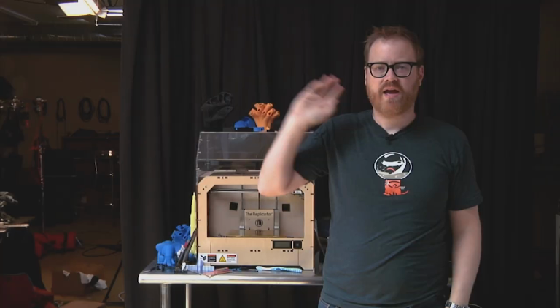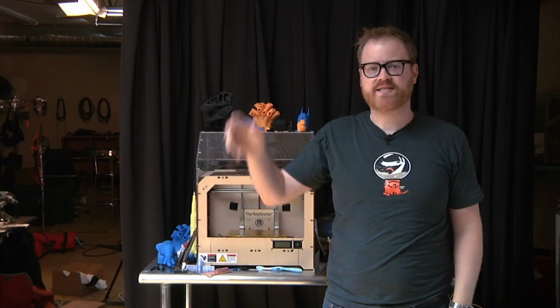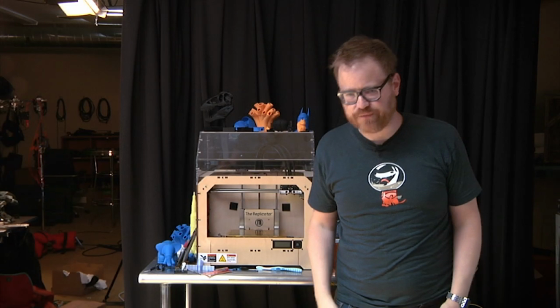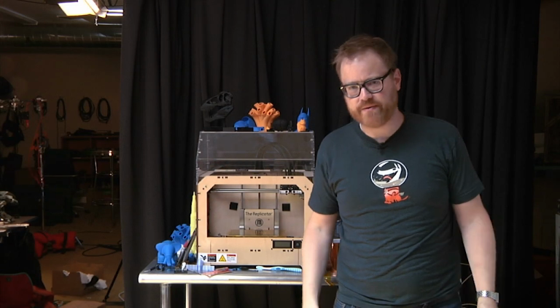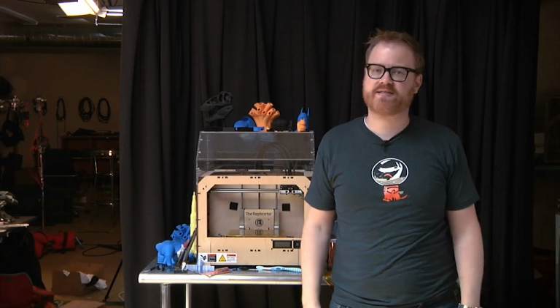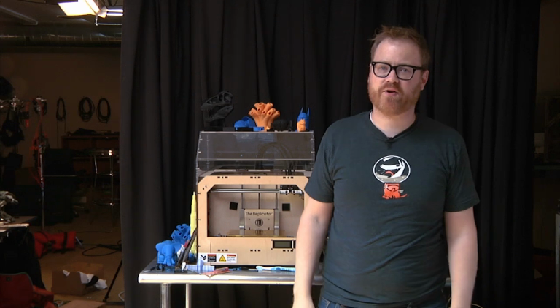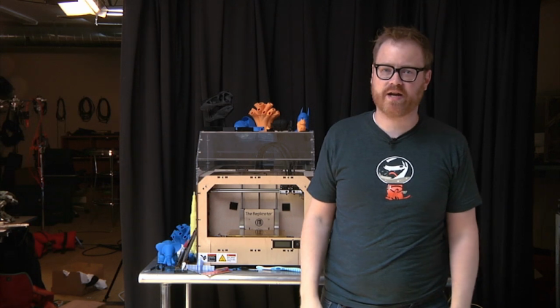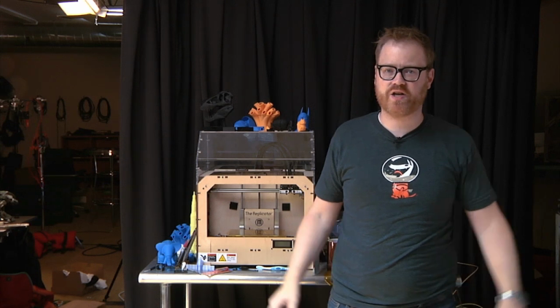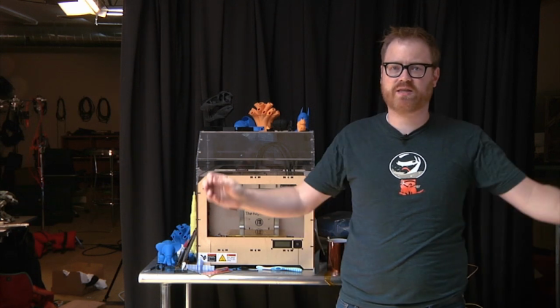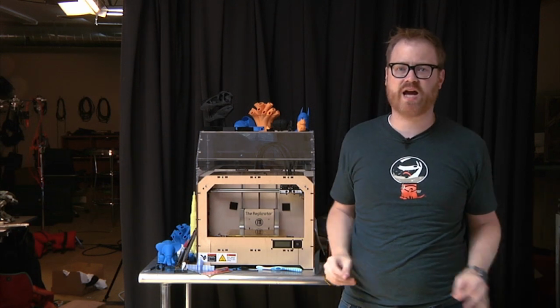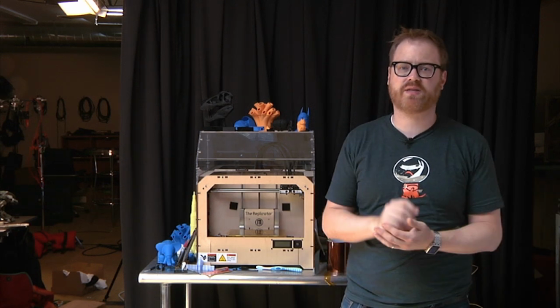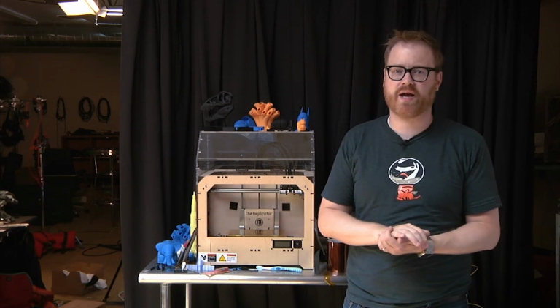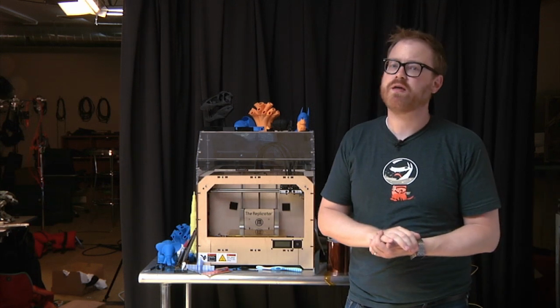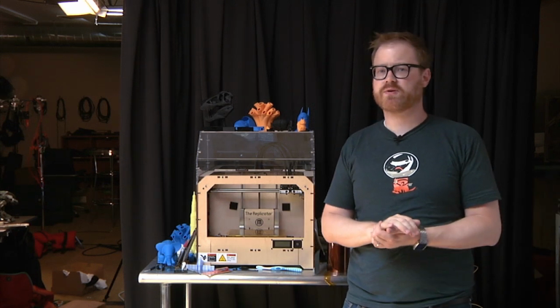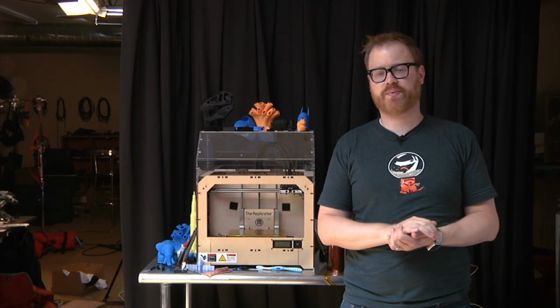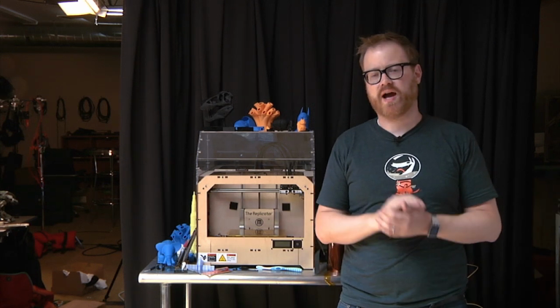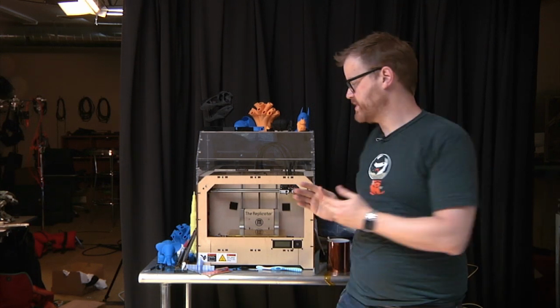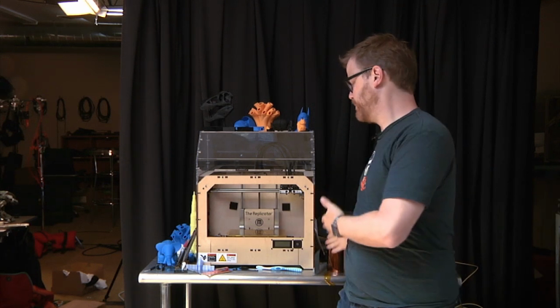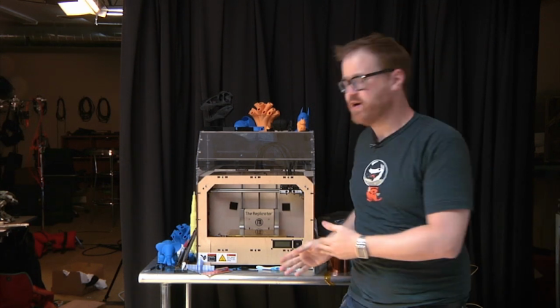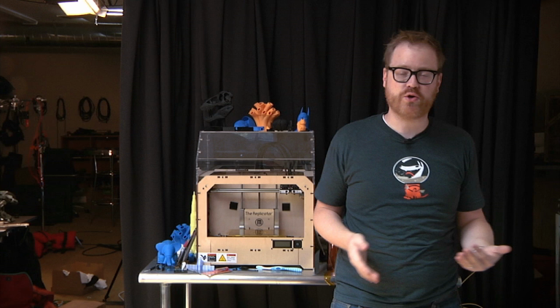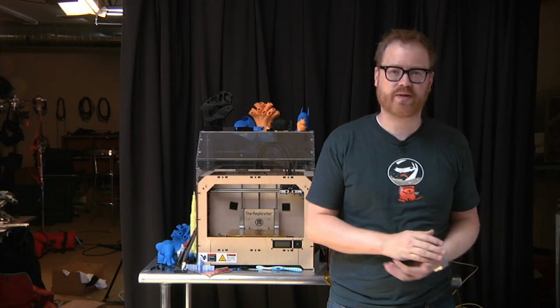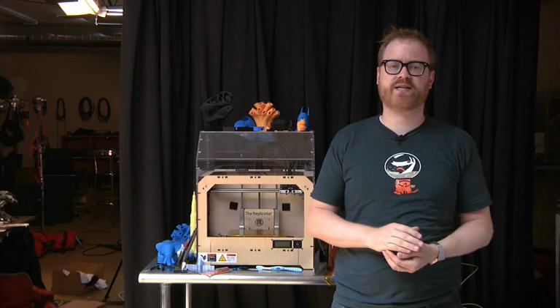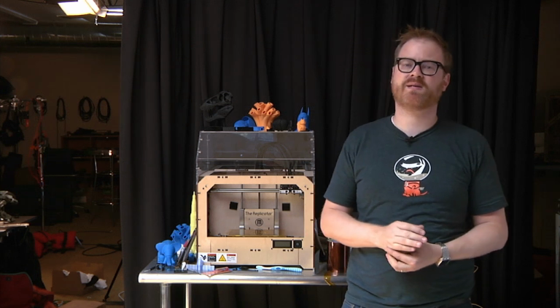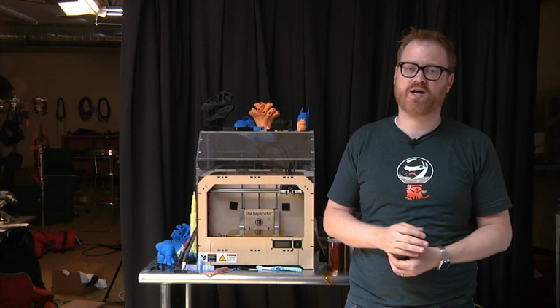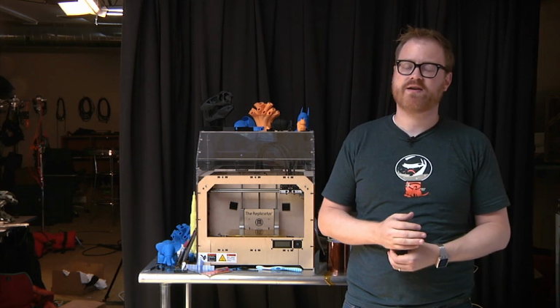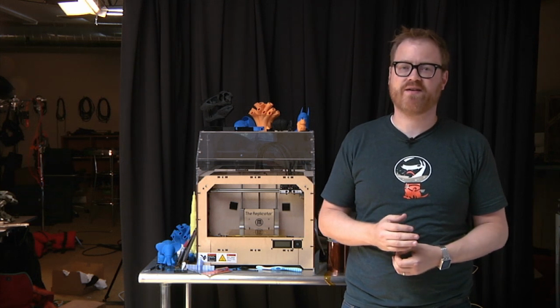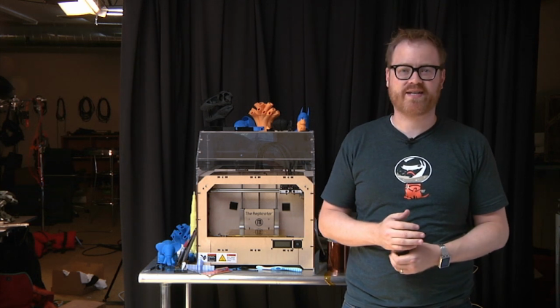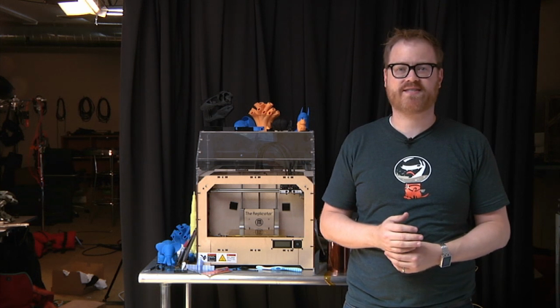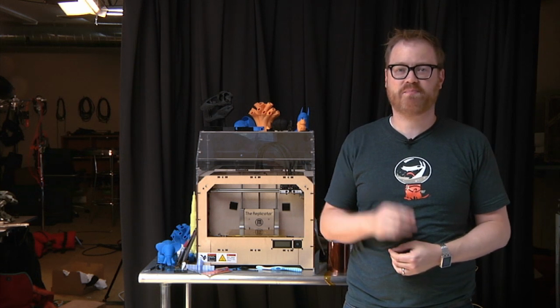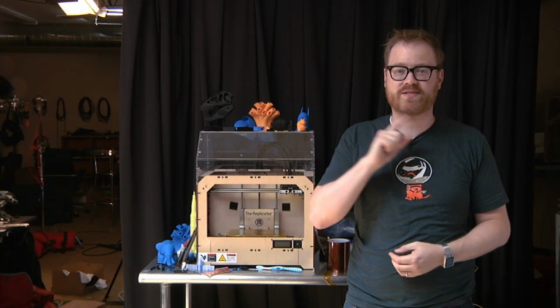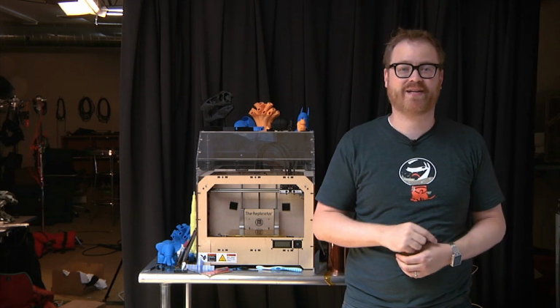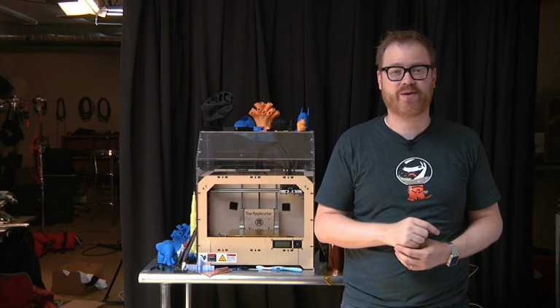Hey guys, it's Friday, which means it's time for another edition of Print the Mystery Object with the MakerBot. The way this works is simple: I print something on the printer, and you guess what I'm printing in the comments below. You're never going to guess this week, but I'm going to start printing now anyway.